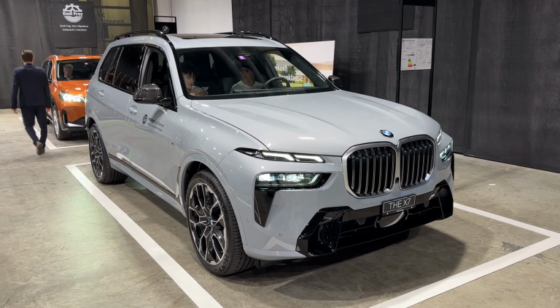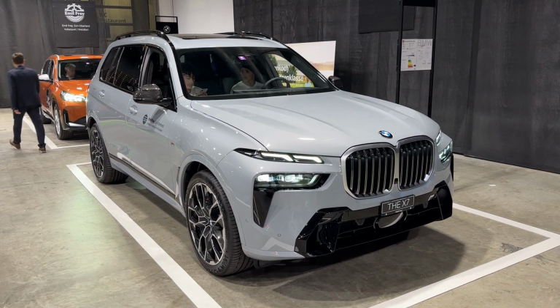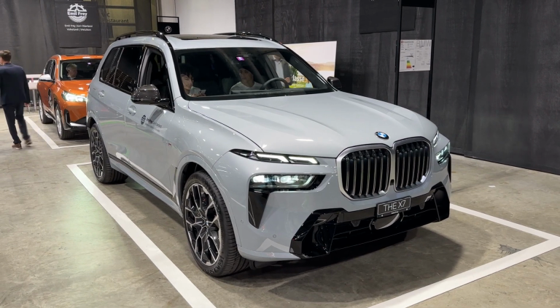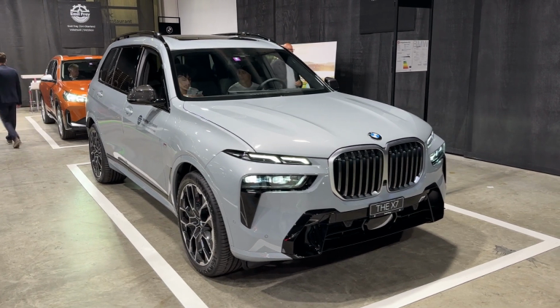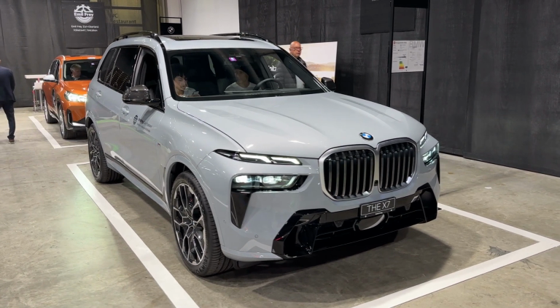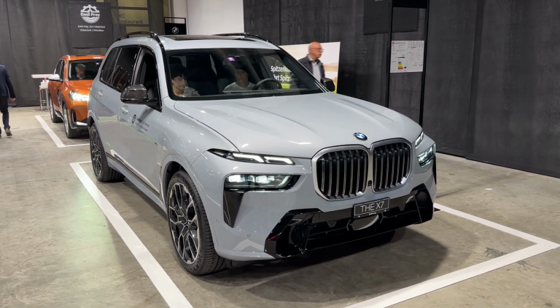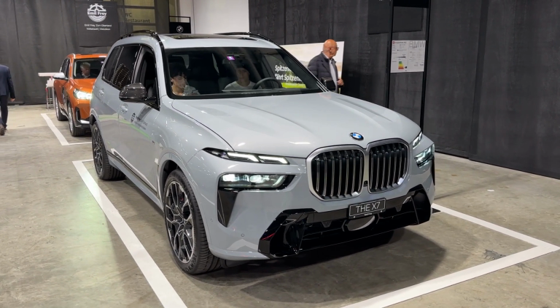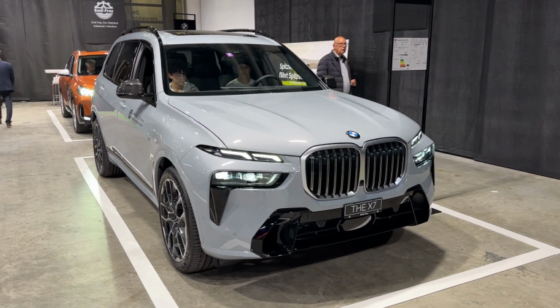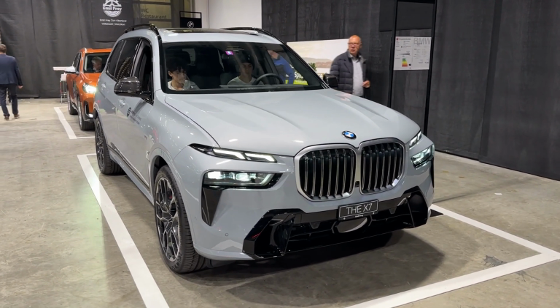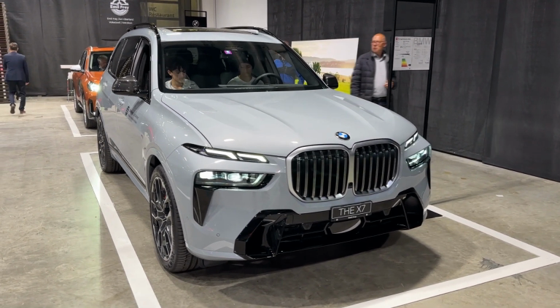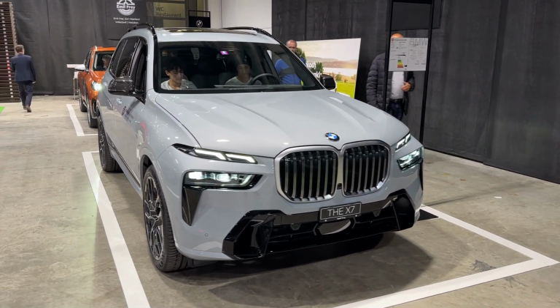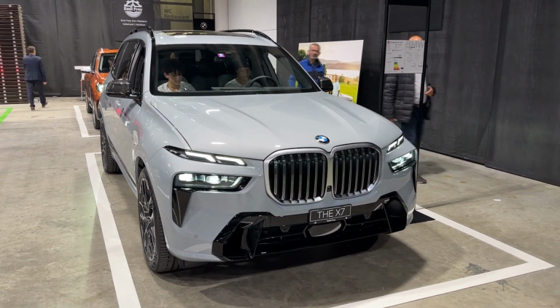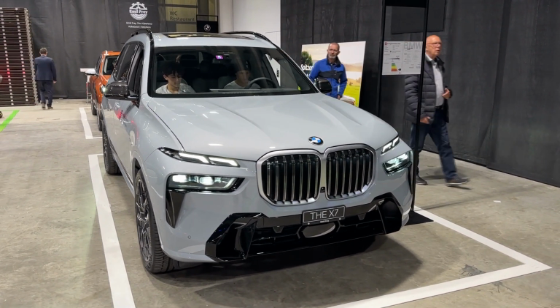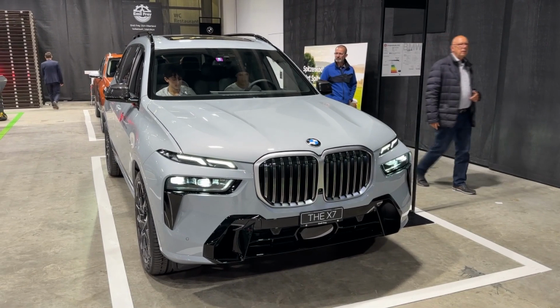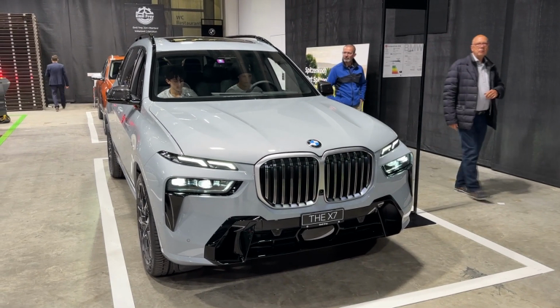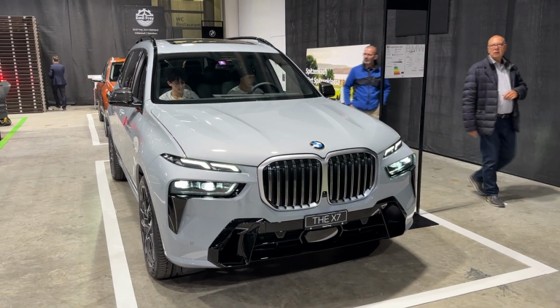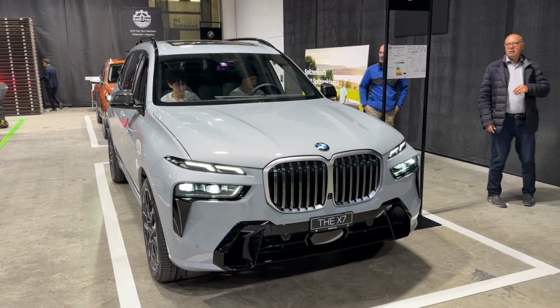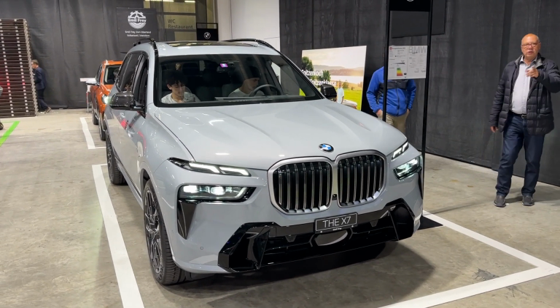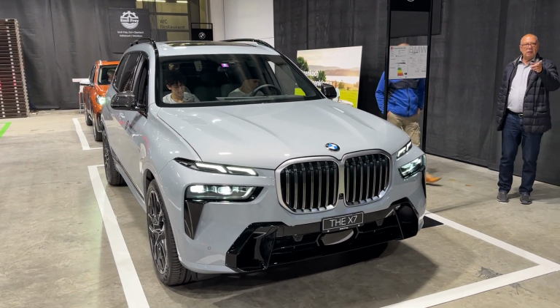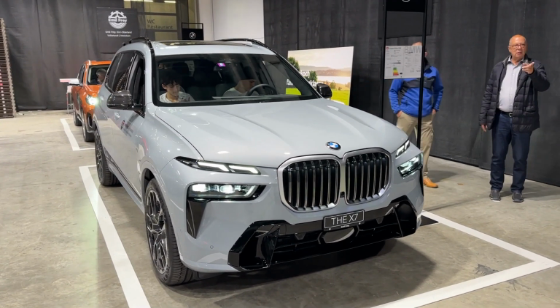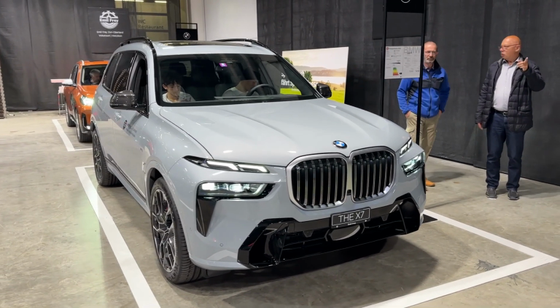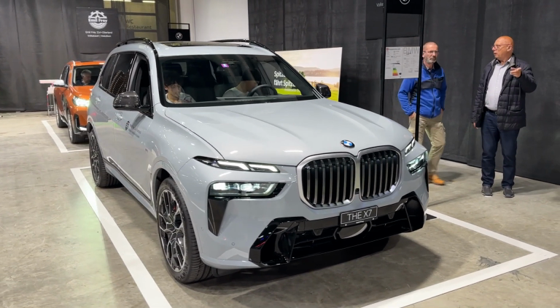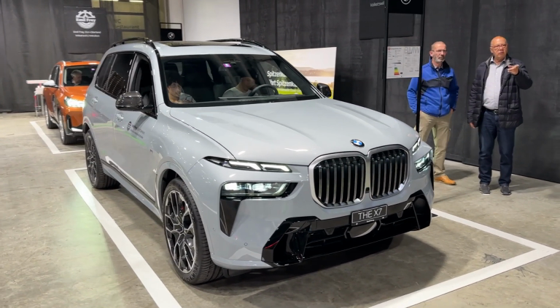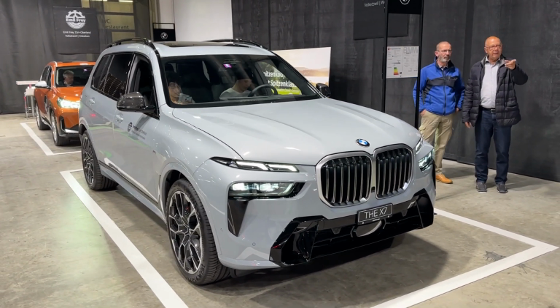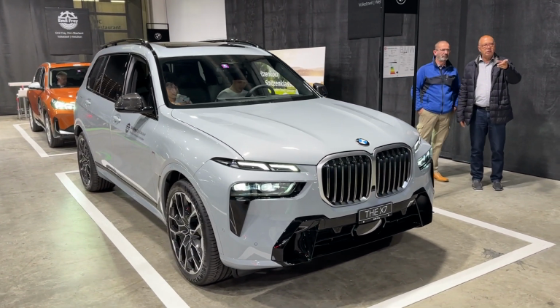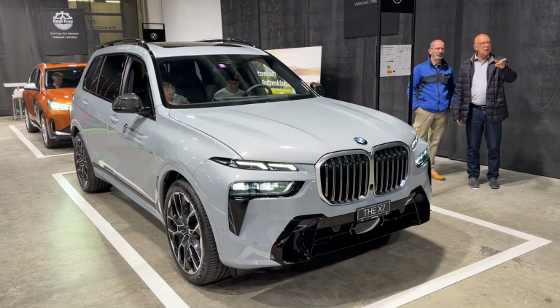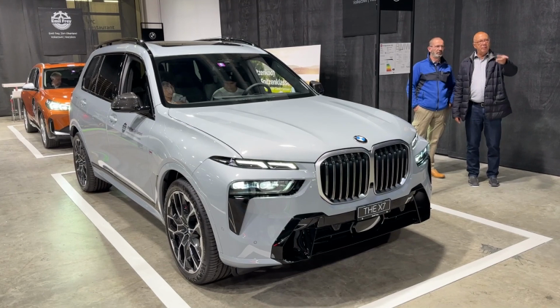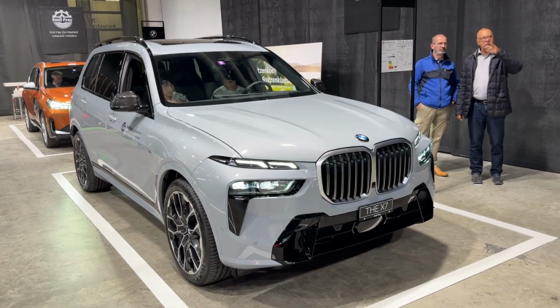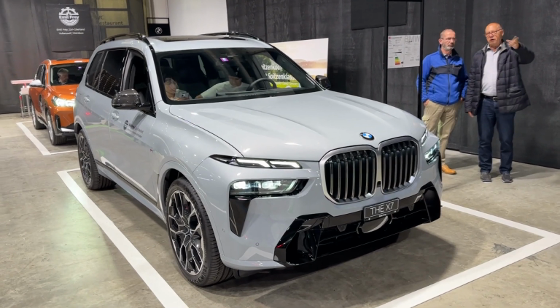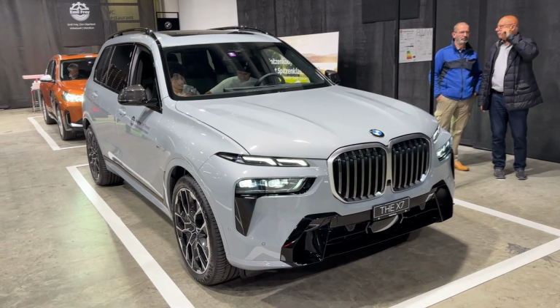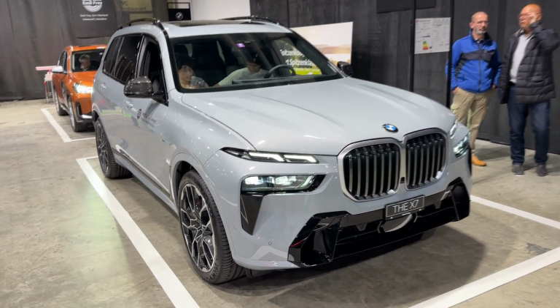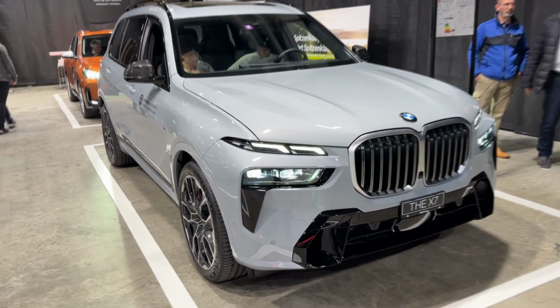Hello guys, welcome back to the channel and welcome back to a new video. Today we are taking a look at the new BMW X7 here at the Zurich Car Show, and as you can see we have a very nice design and a very unique appearance on the road.